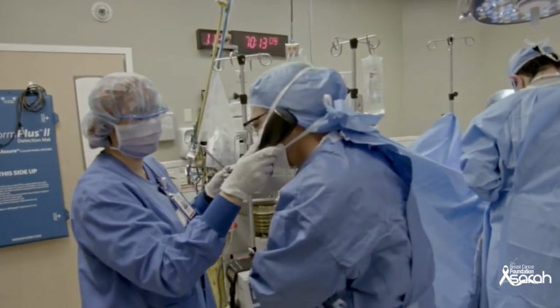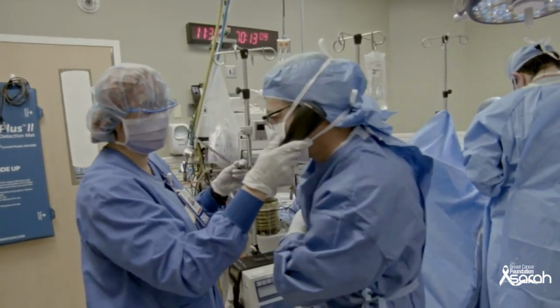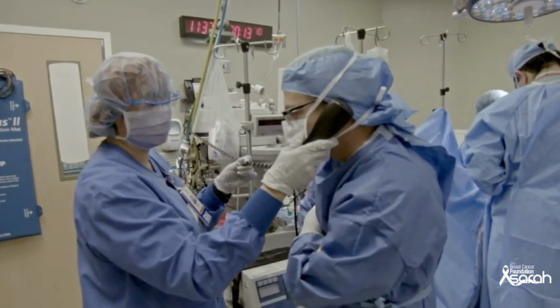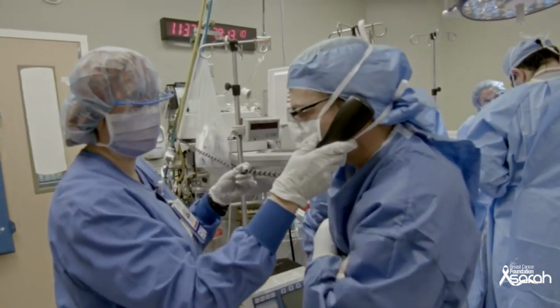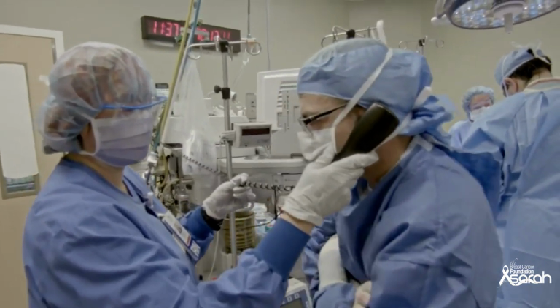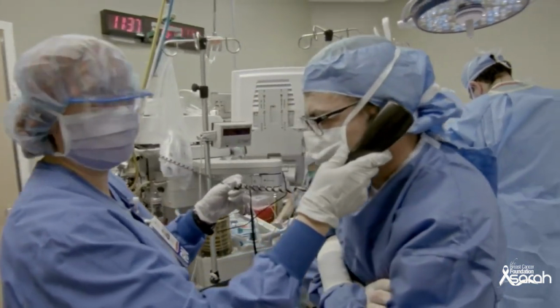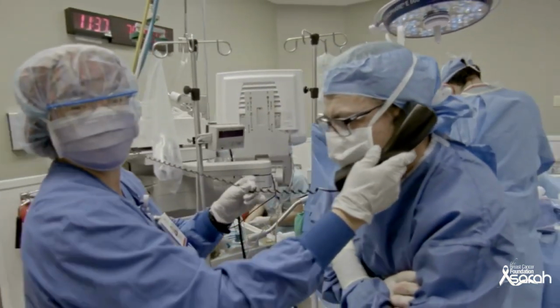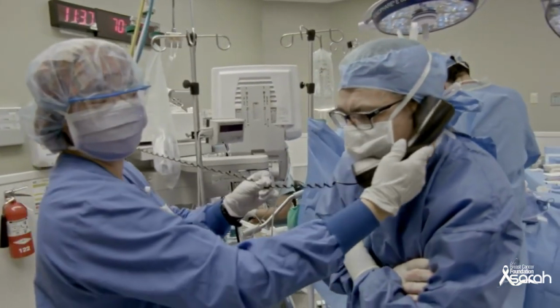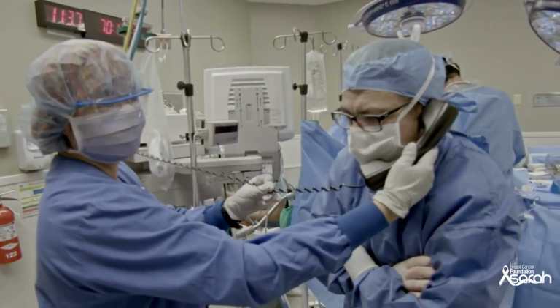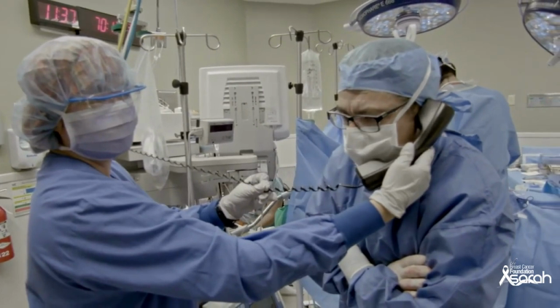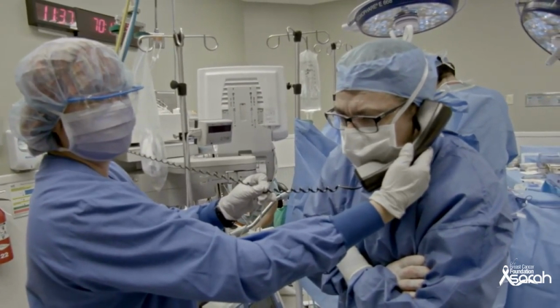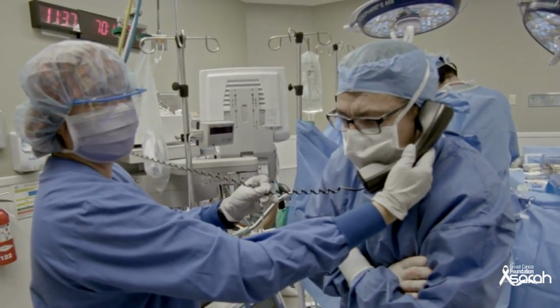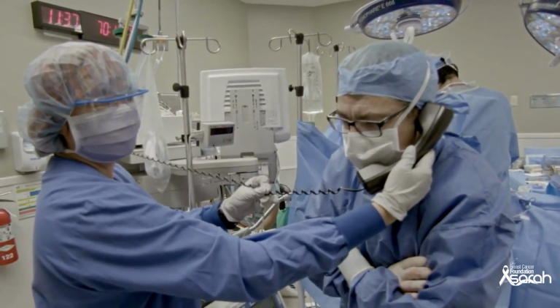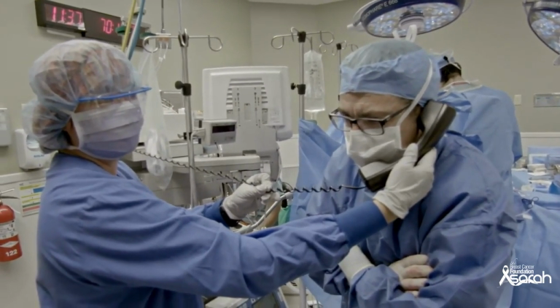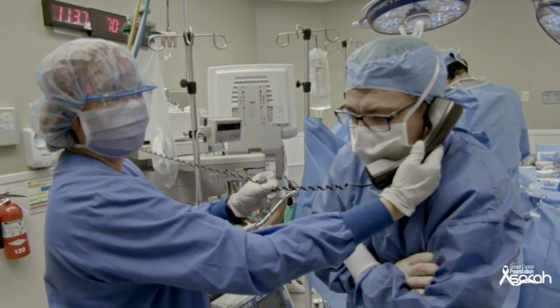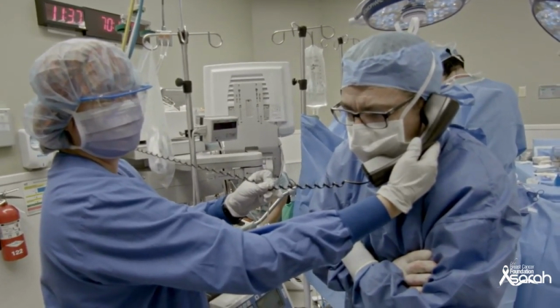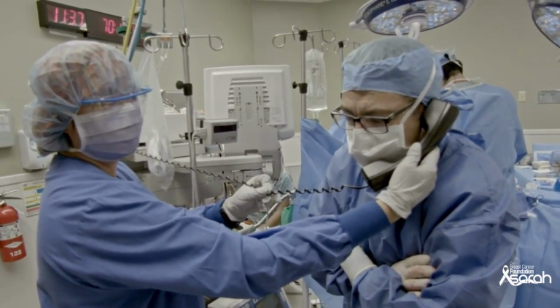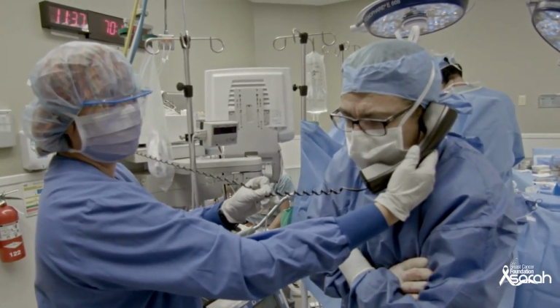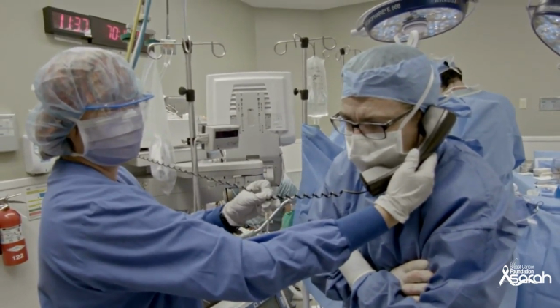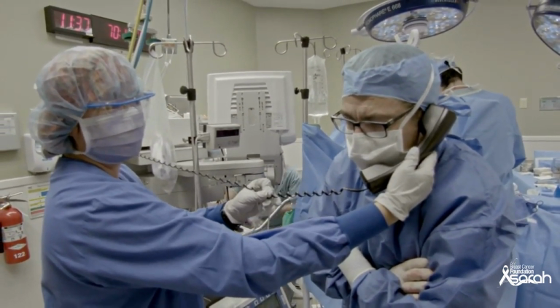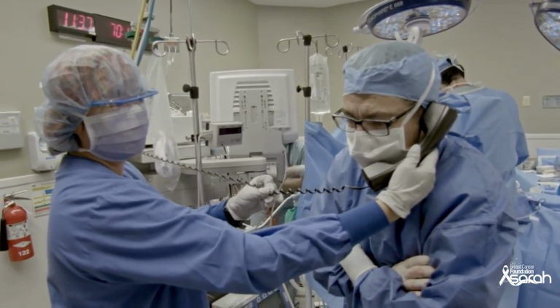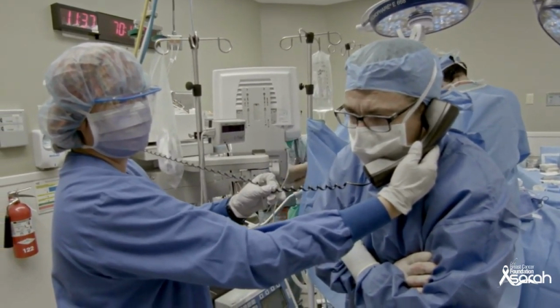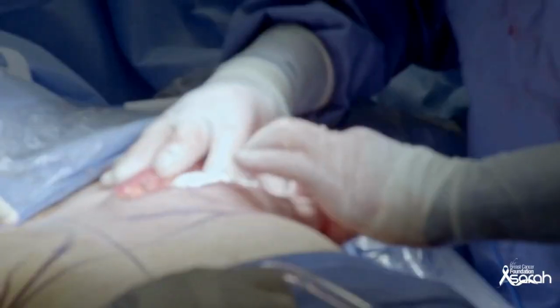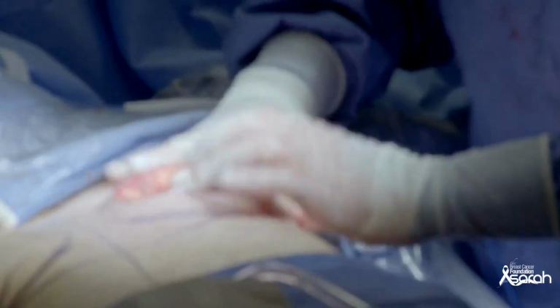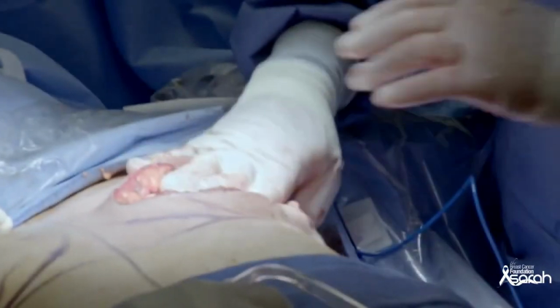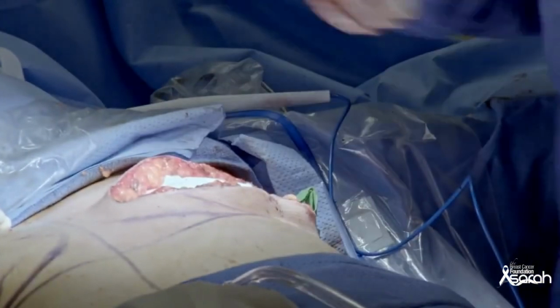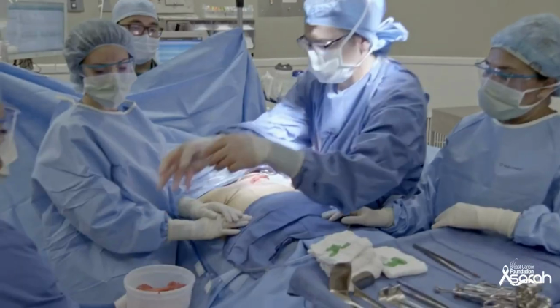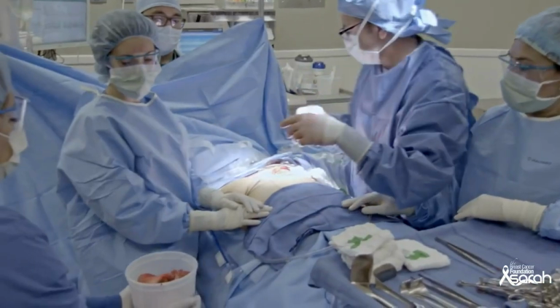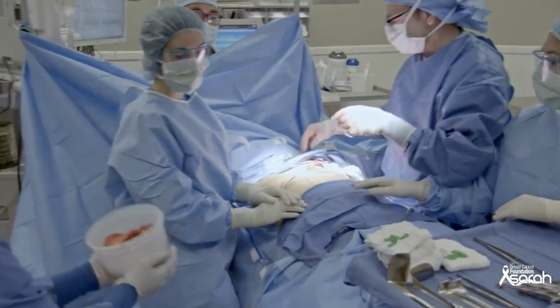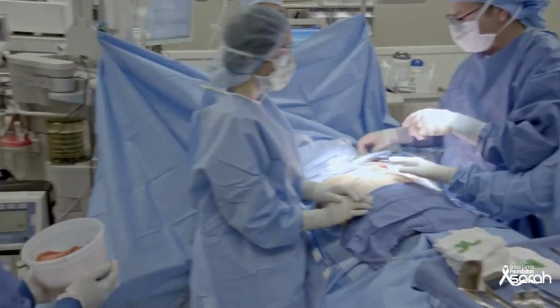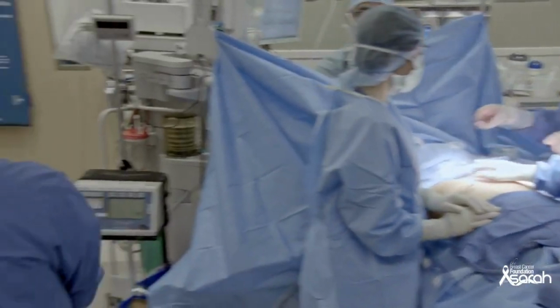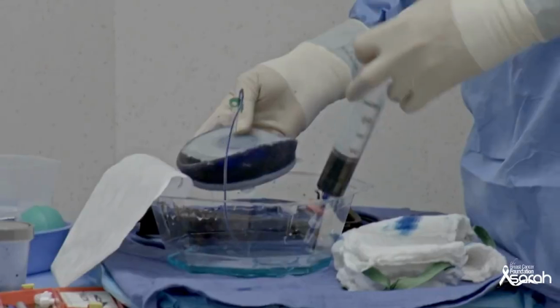So benign, no cancer. And now Dr. Salazar will take over and perform the reconstruction.